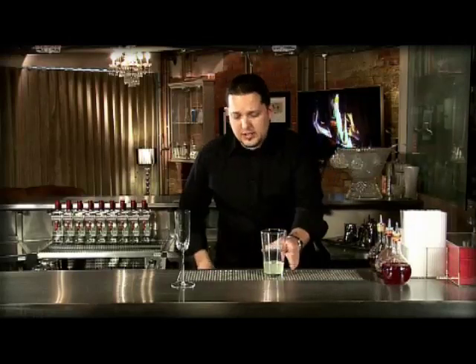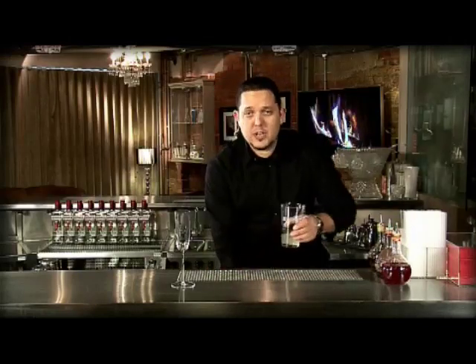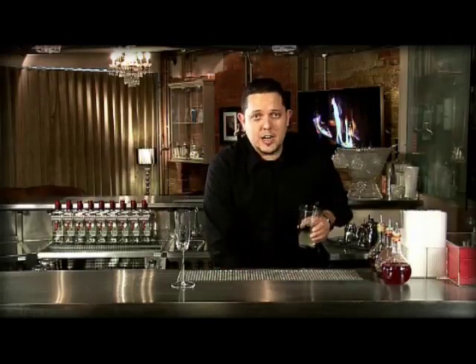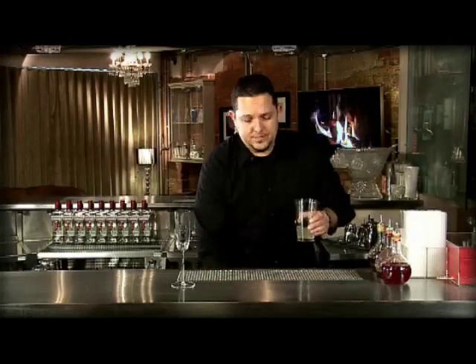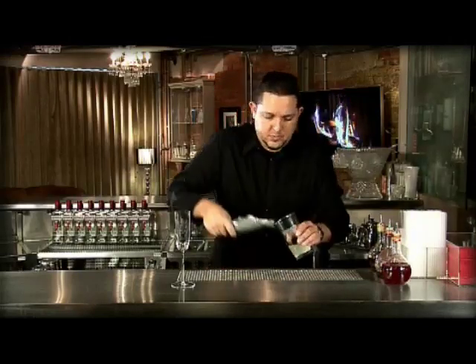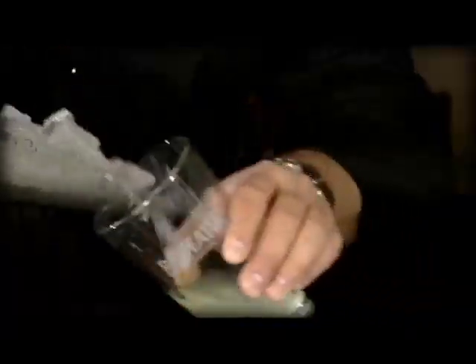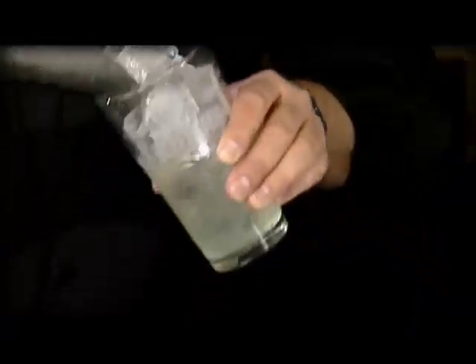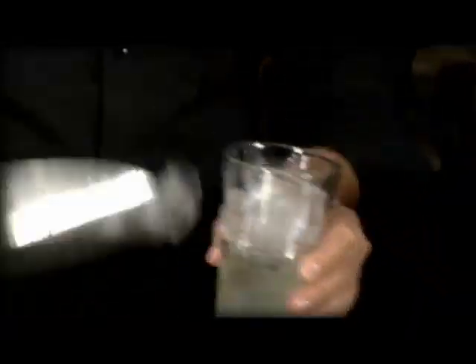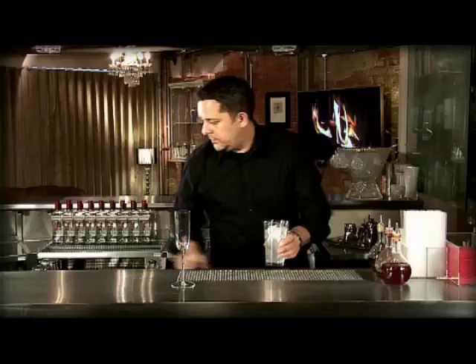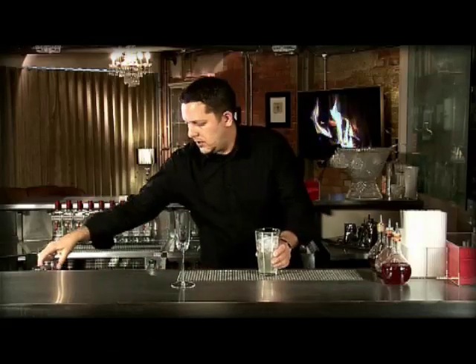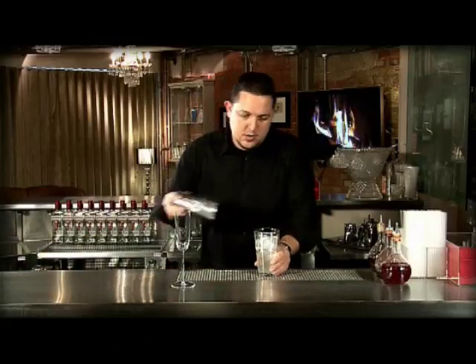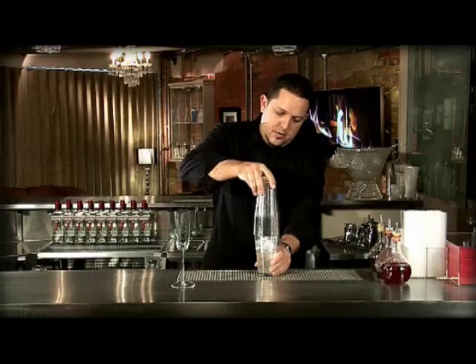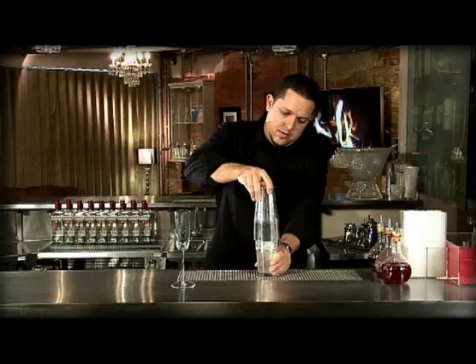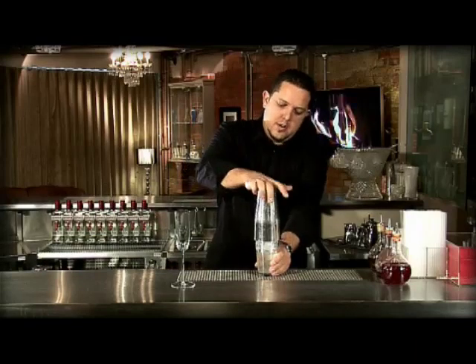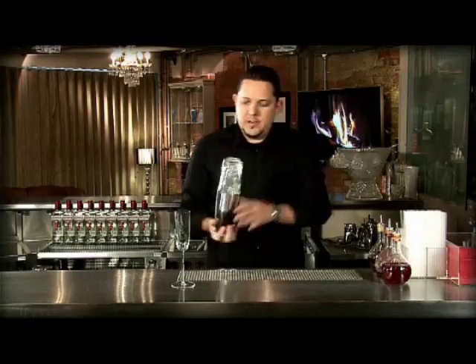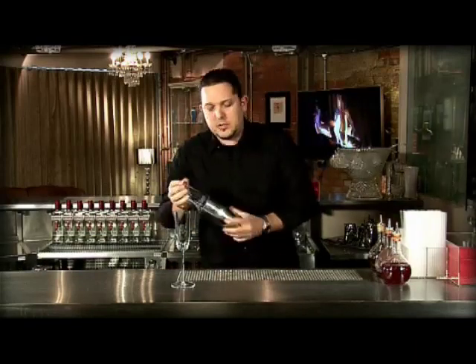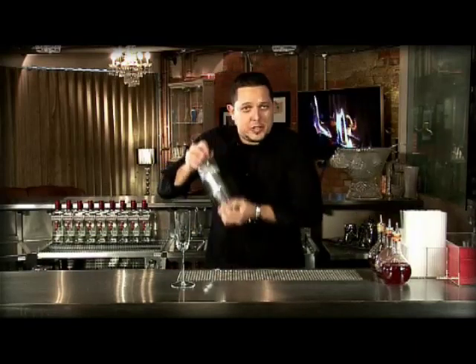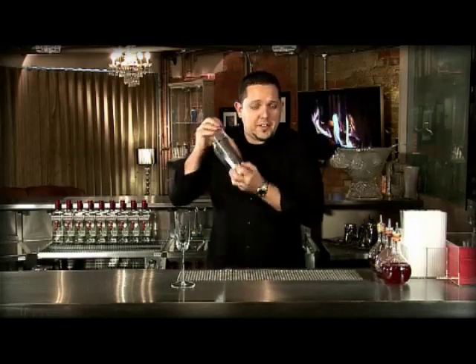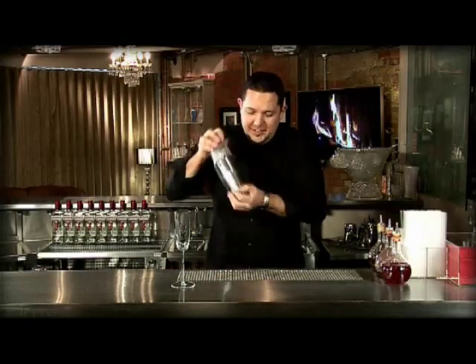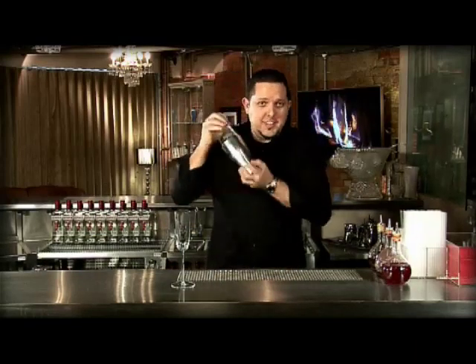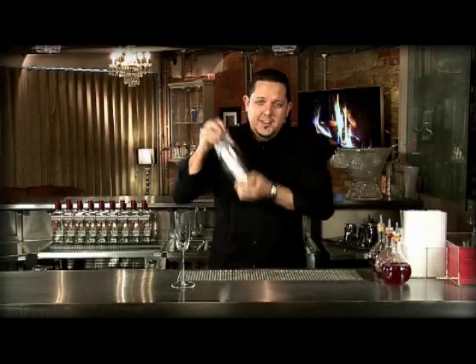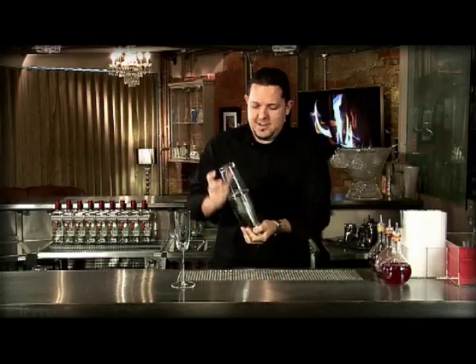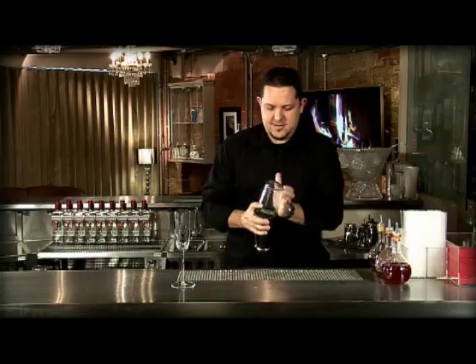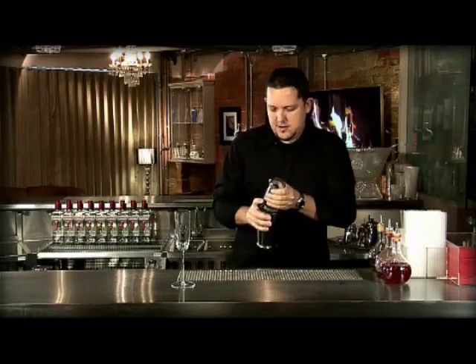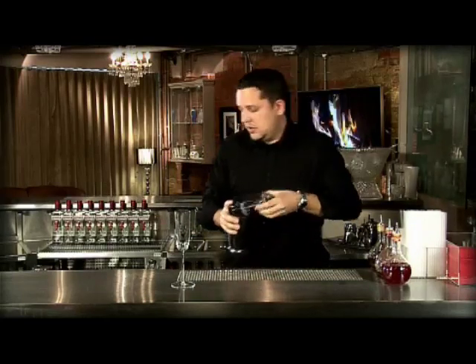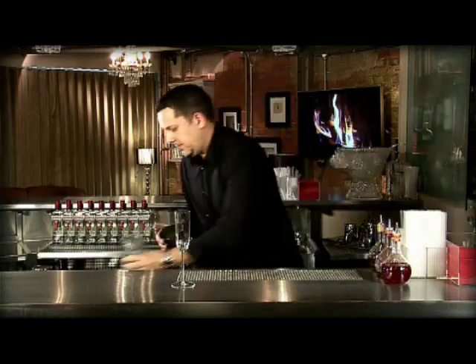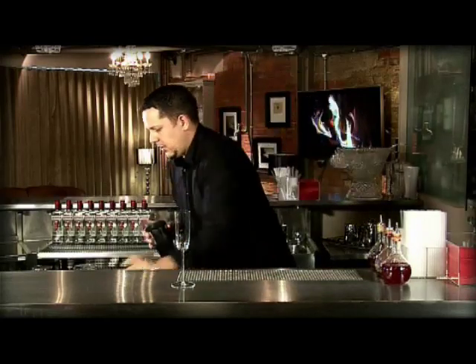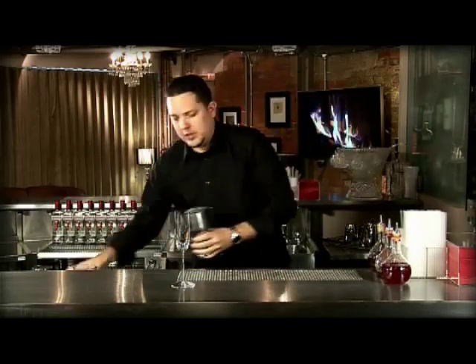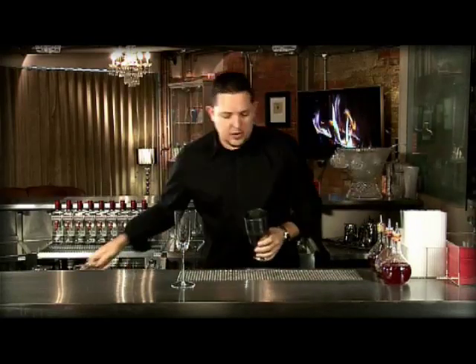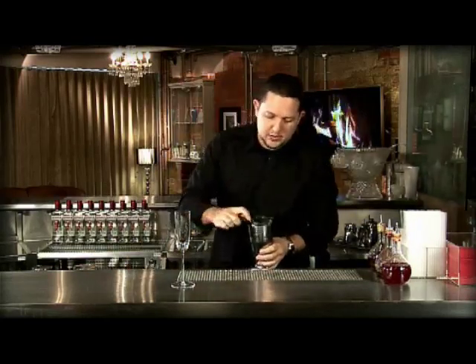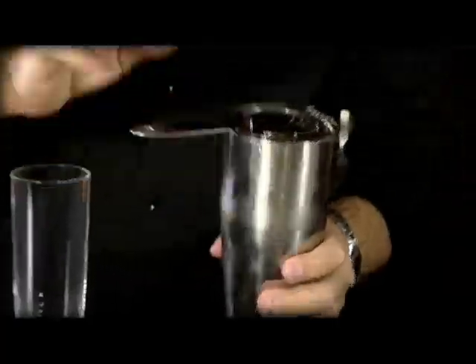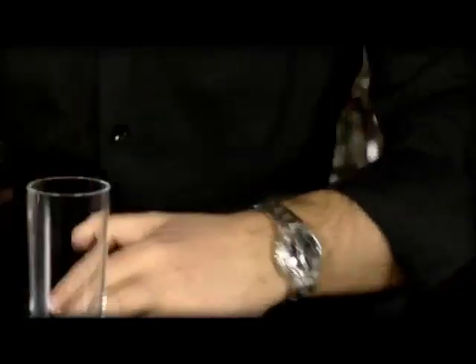And then just quickly shake it up. Give it a nice quick shake. We're going to strain that right into our champagne flute.